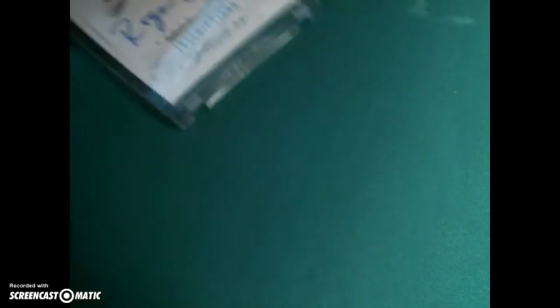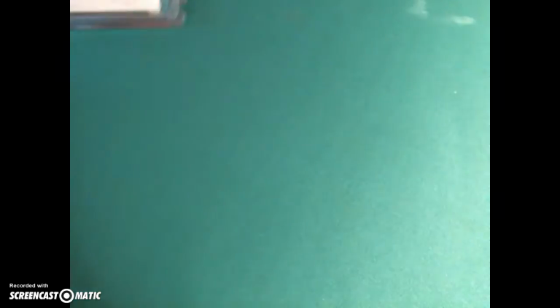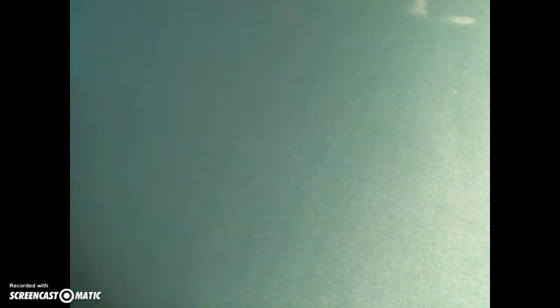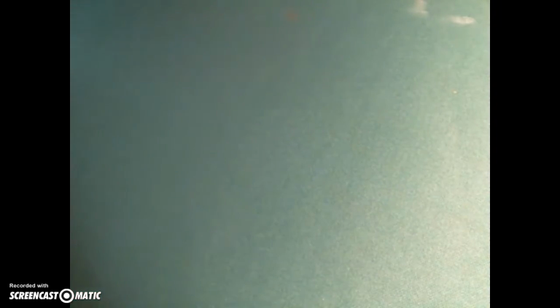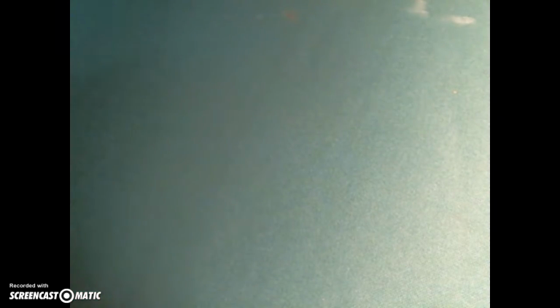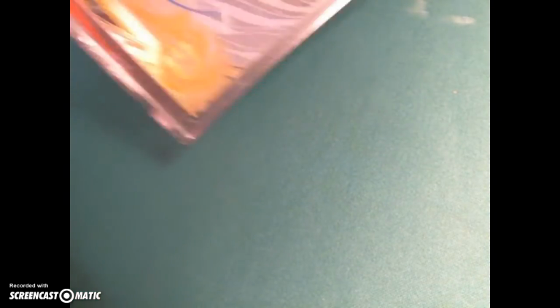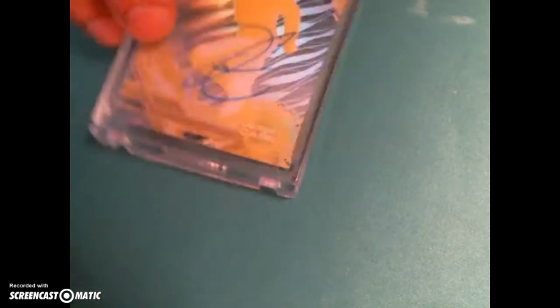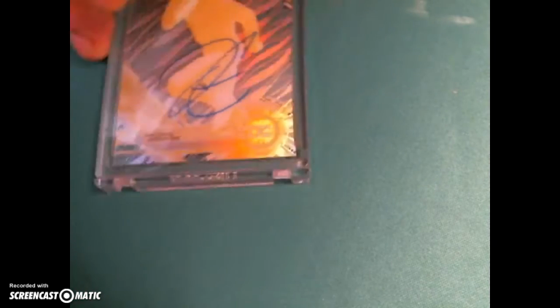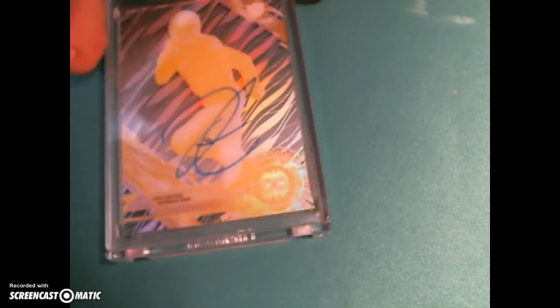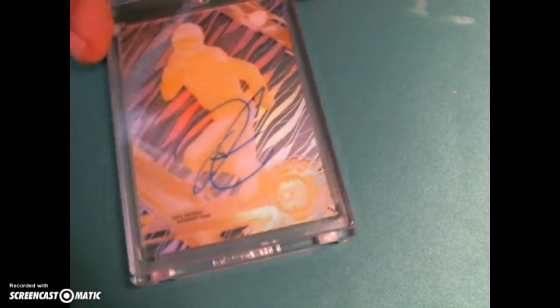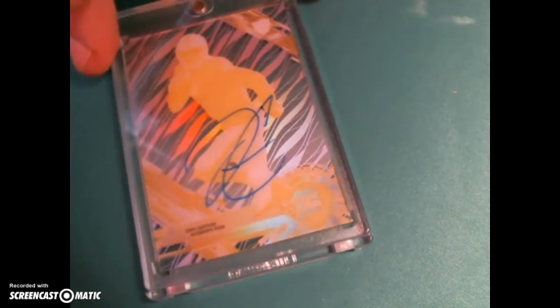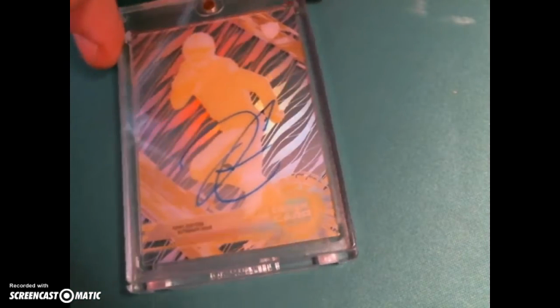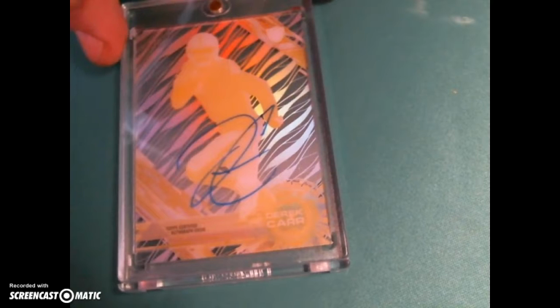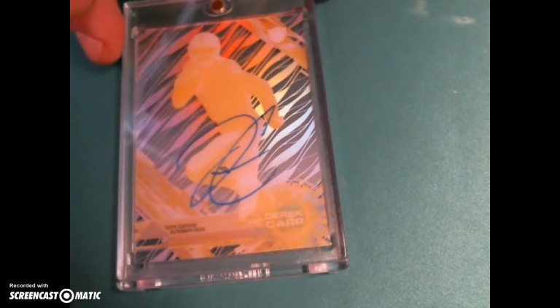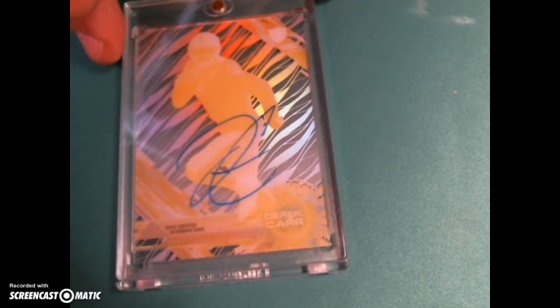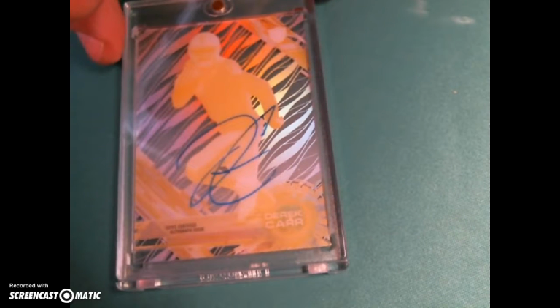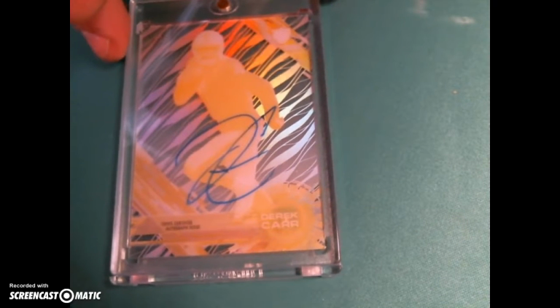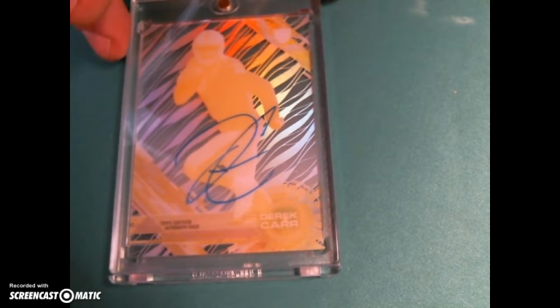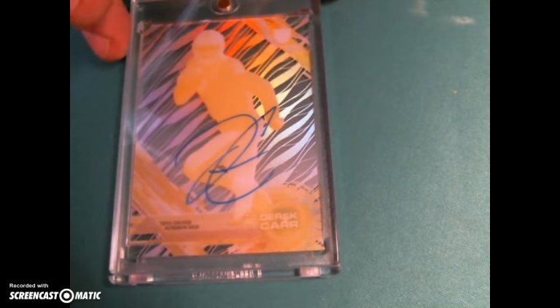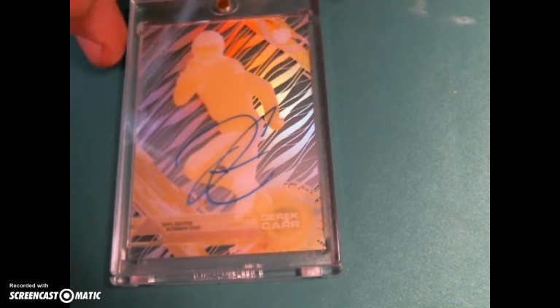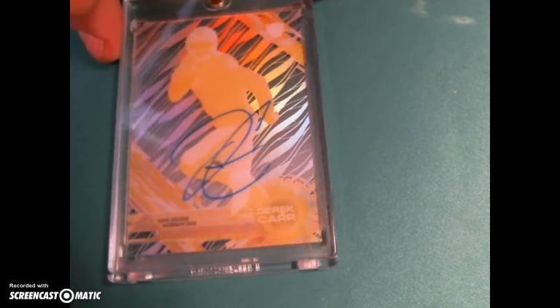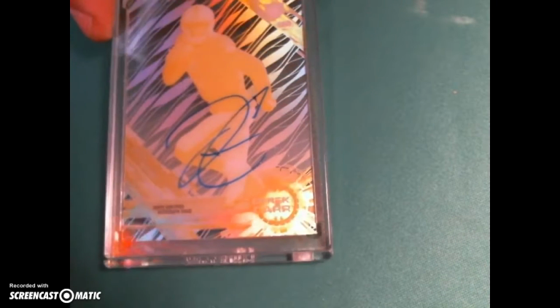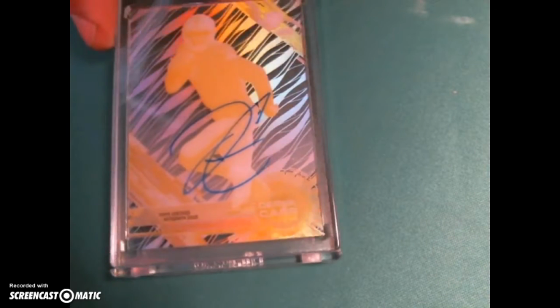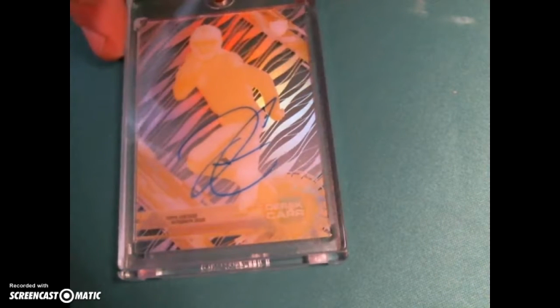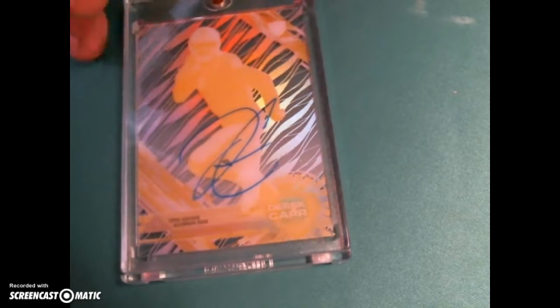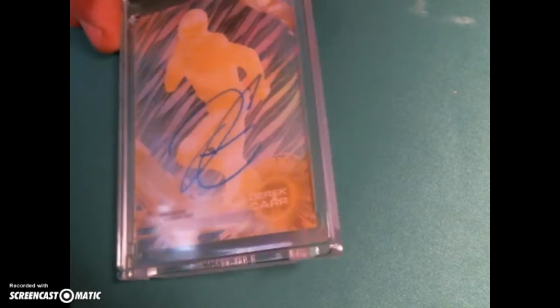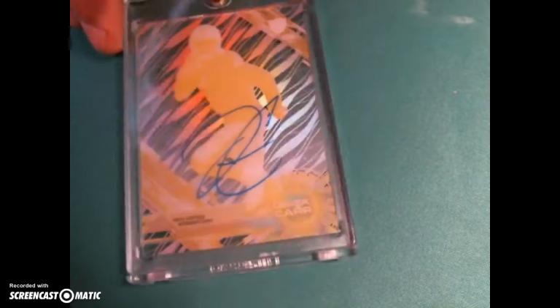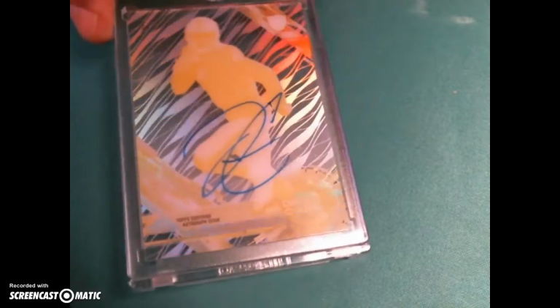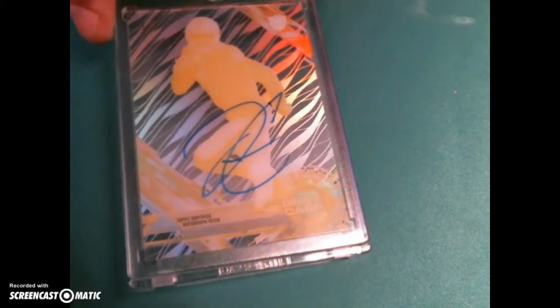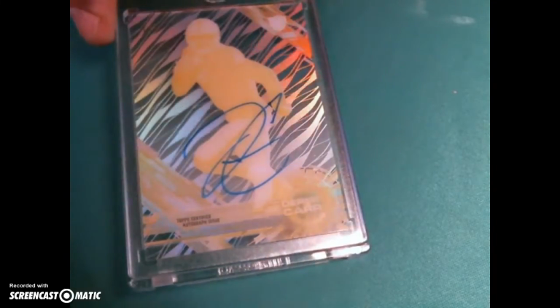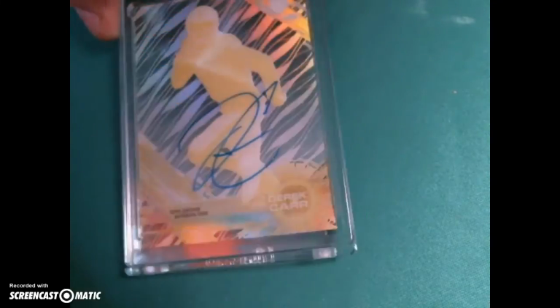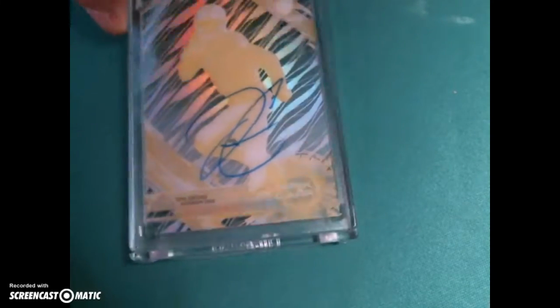Moving on, Derek Carr — I looked it up and it has not been graded. The surface is kind of tough on it, but it's a one-of-one so it's probably worth the gamble in my opinion.